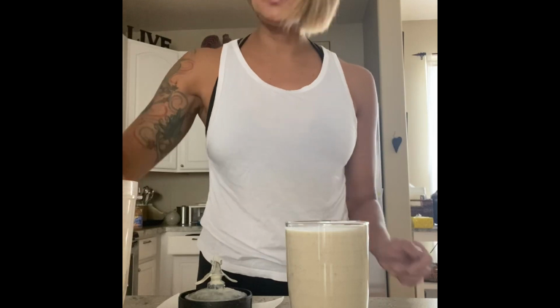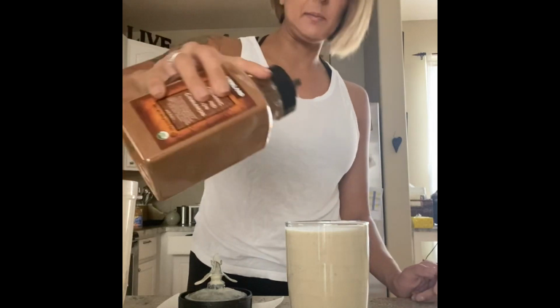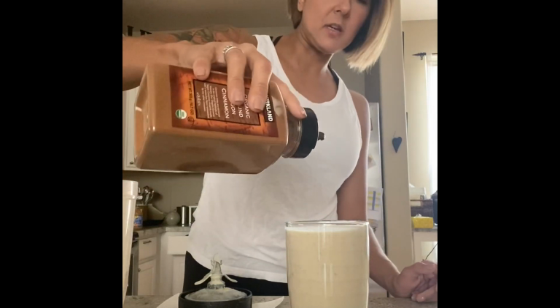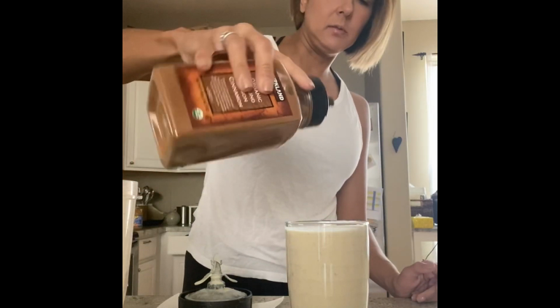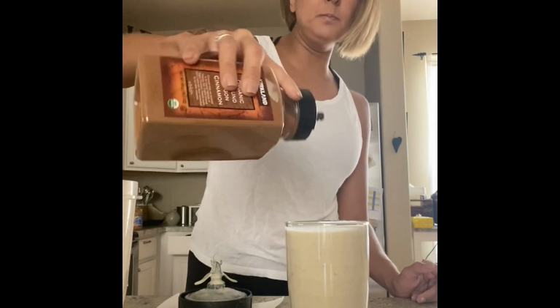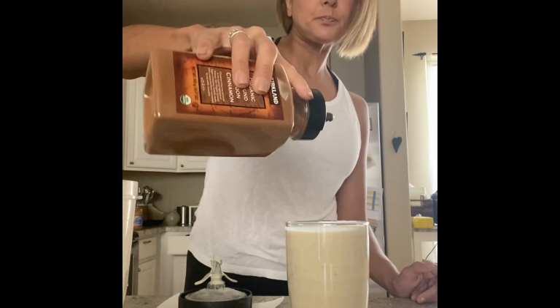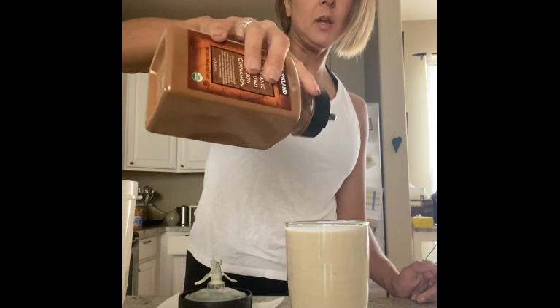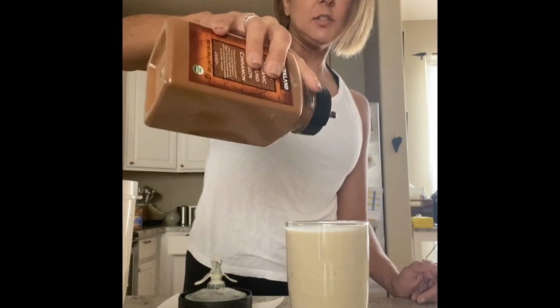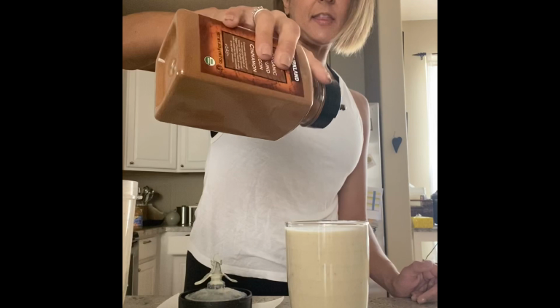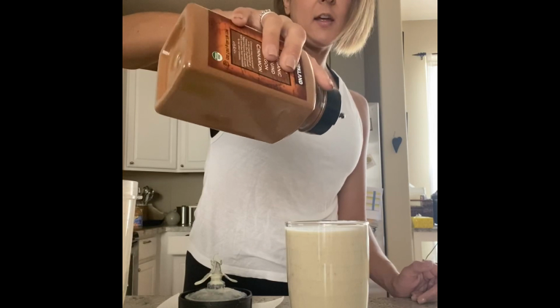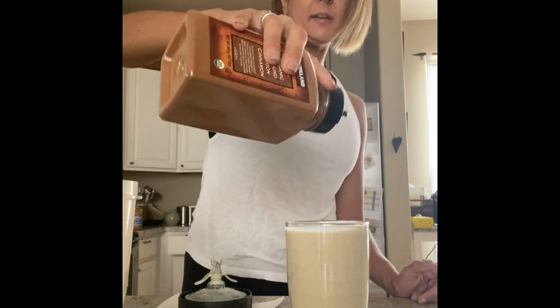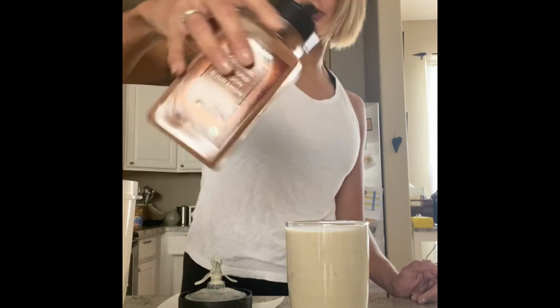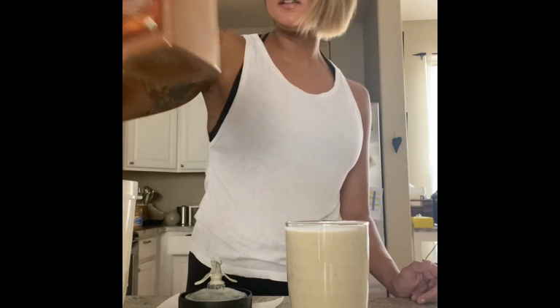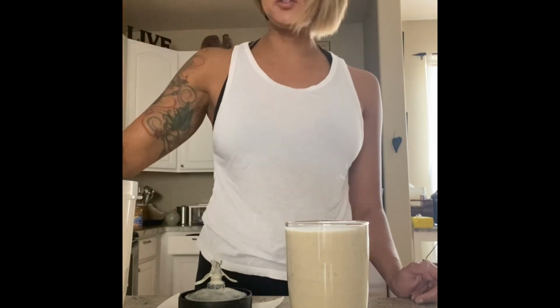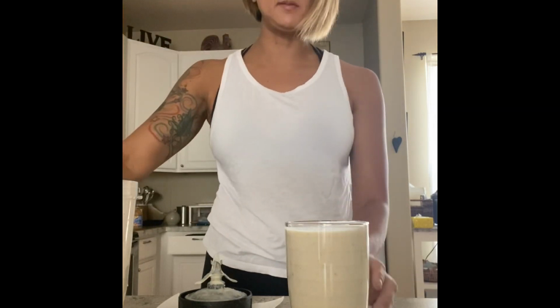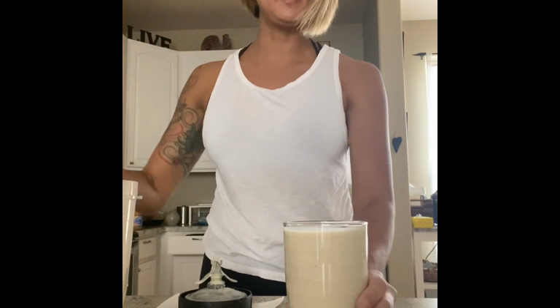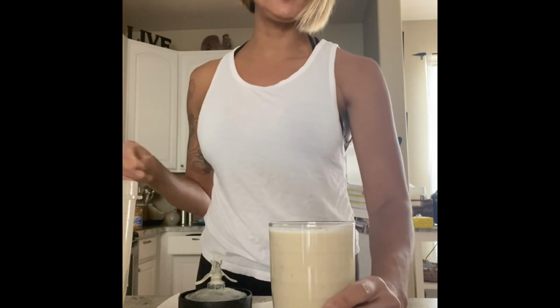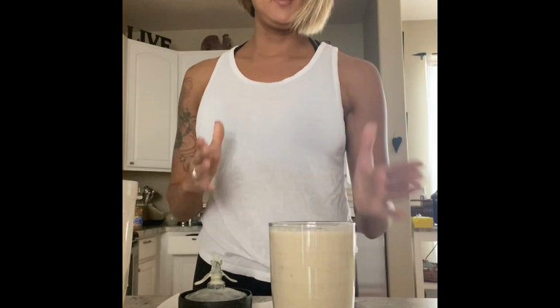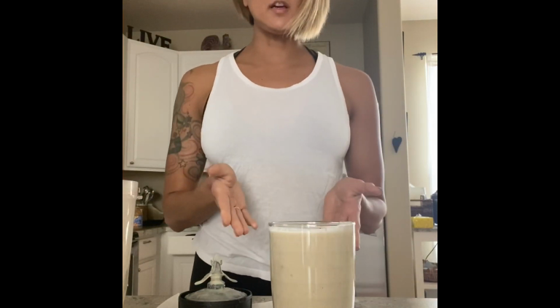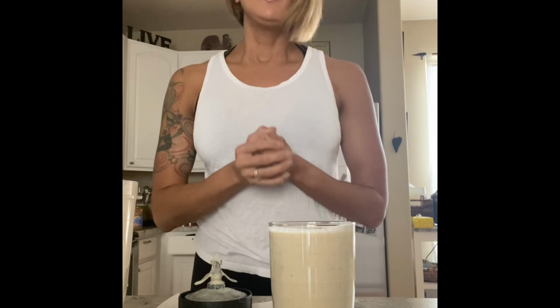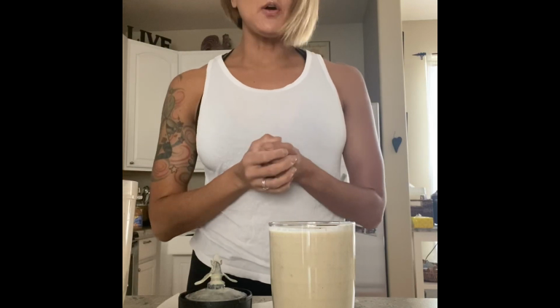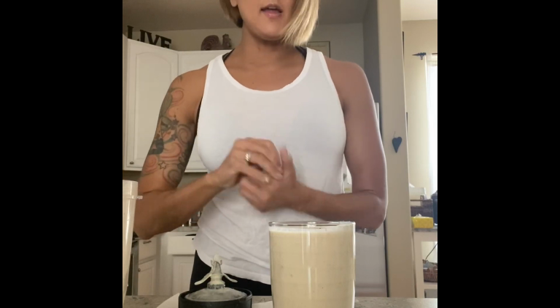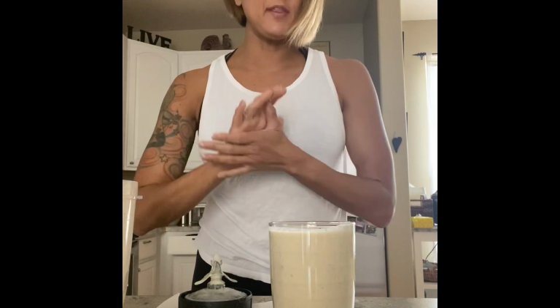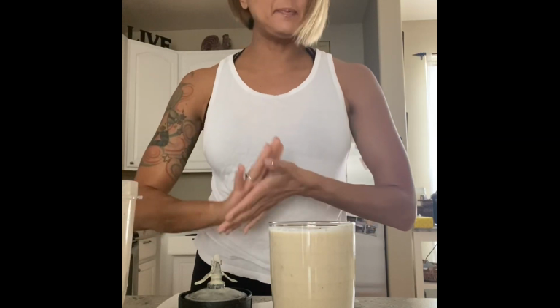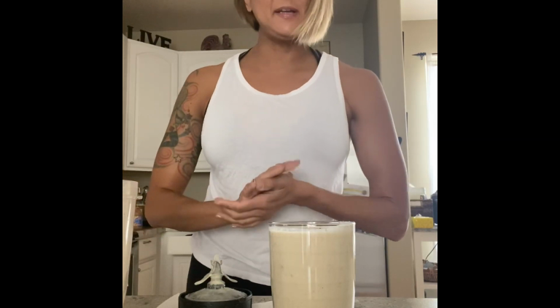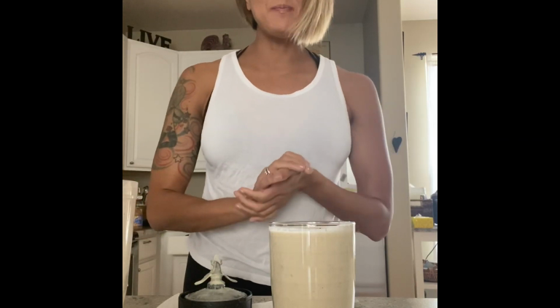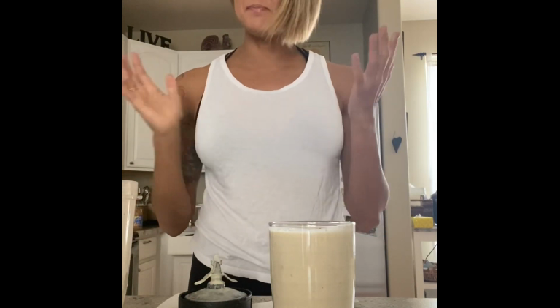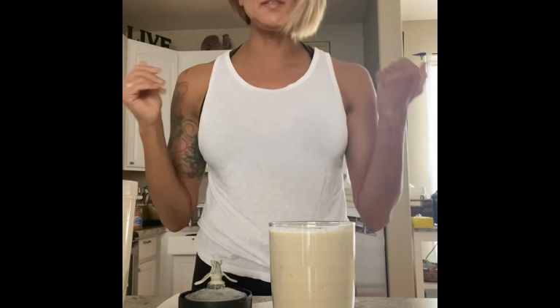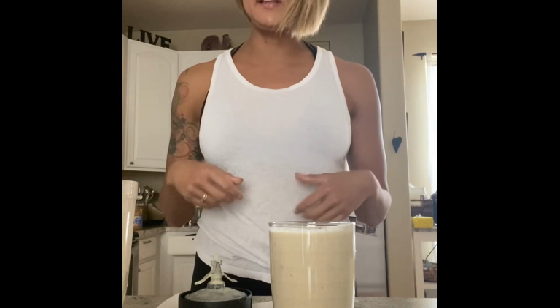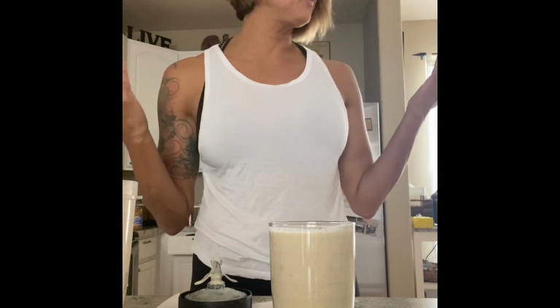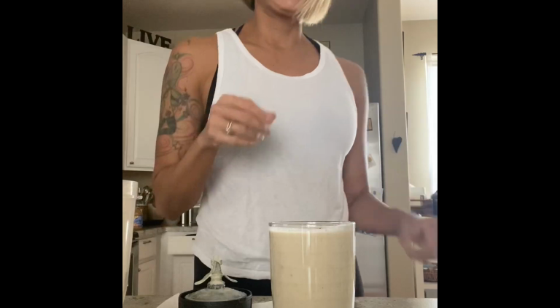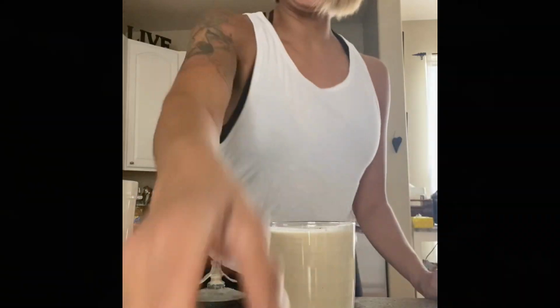I might just add a little more cinnamon to the top, just like that. I mean, this is perfect — I could take a picture of this and put it on Pinterest. This is awesome! So if you want the recipe, let me know. That's basically all you do — have a good day!